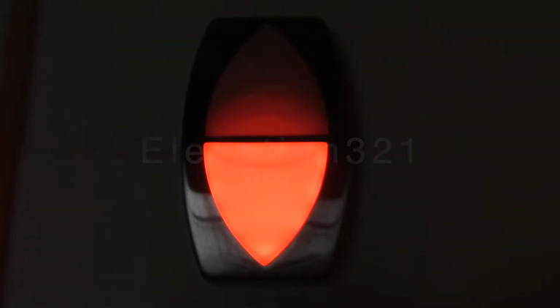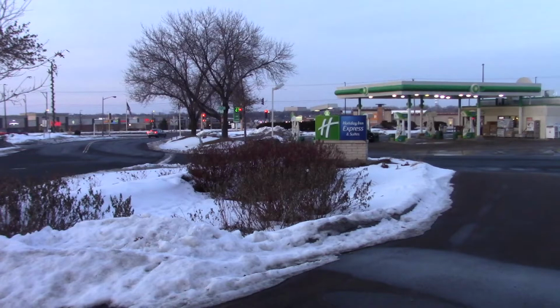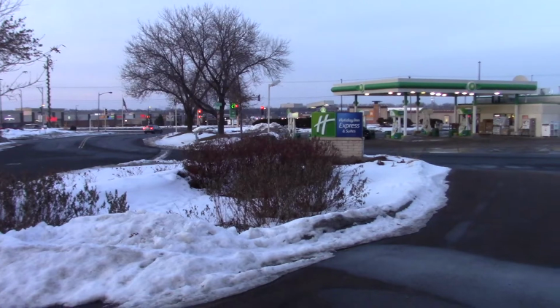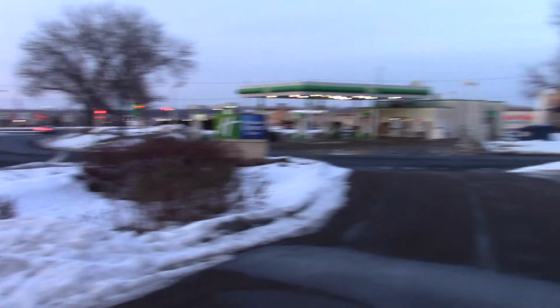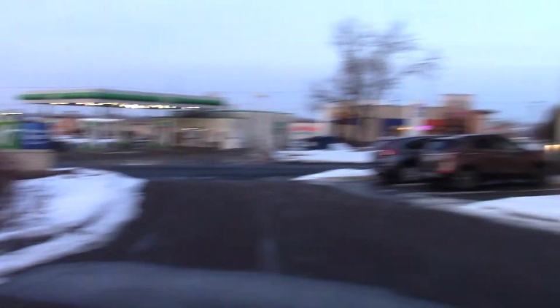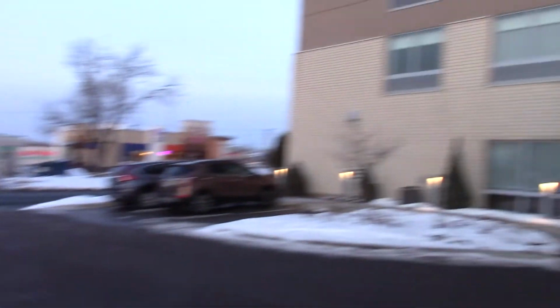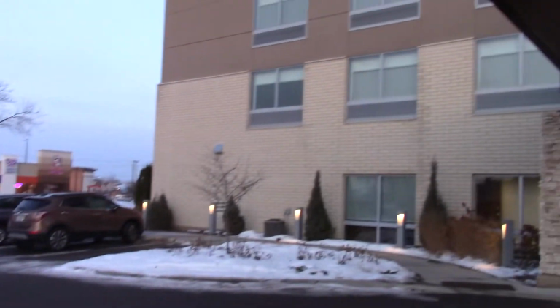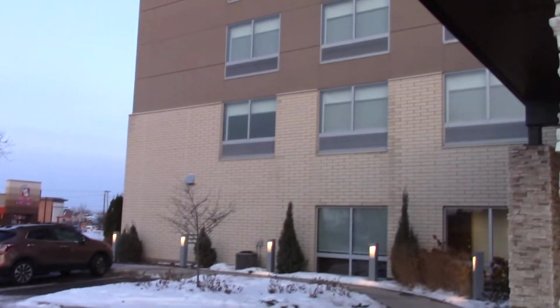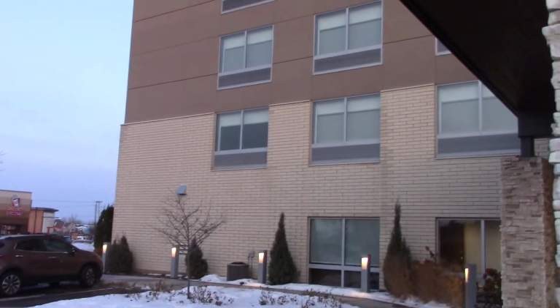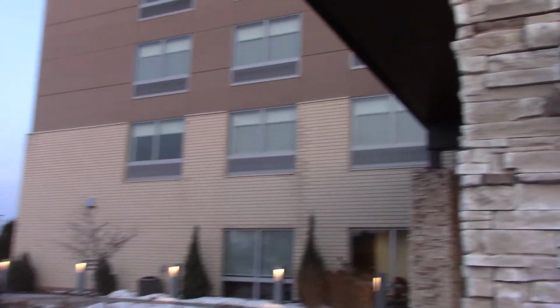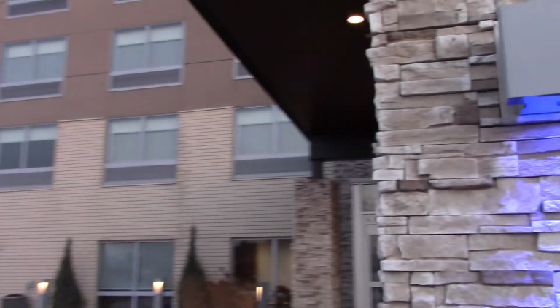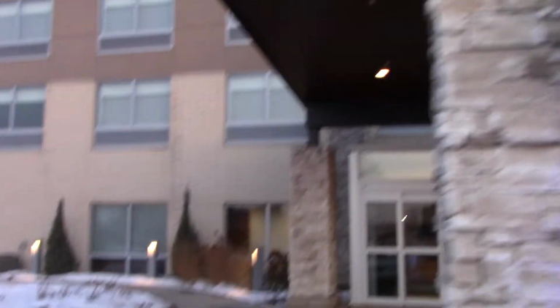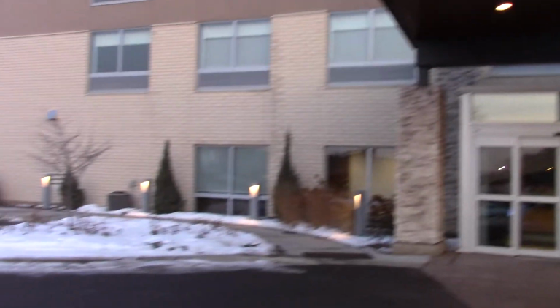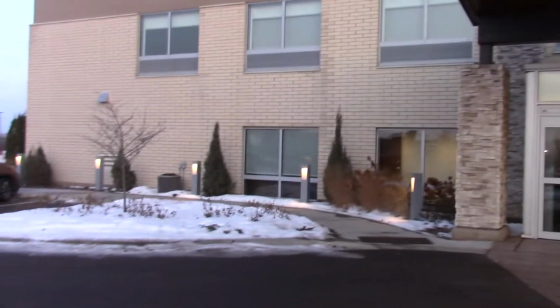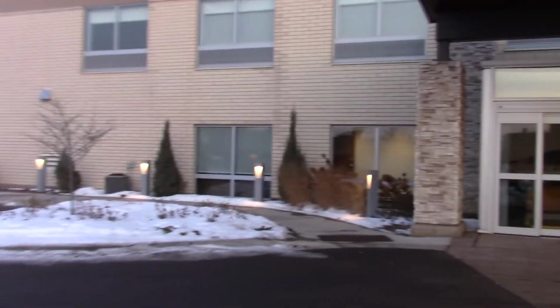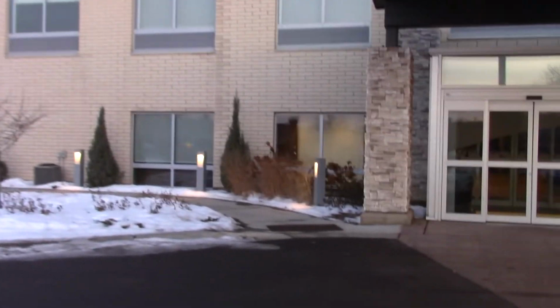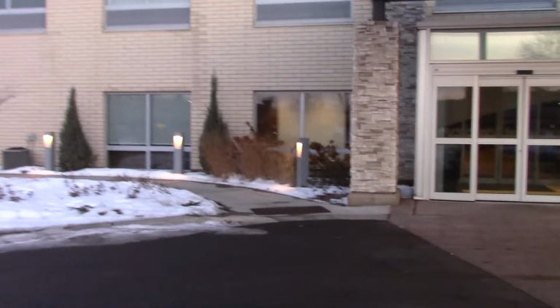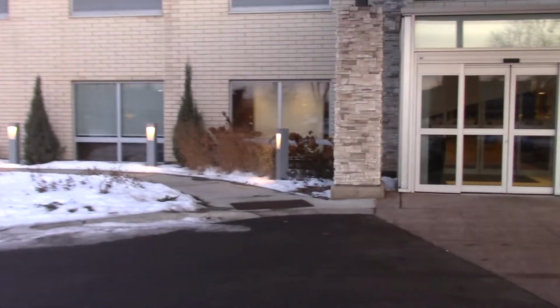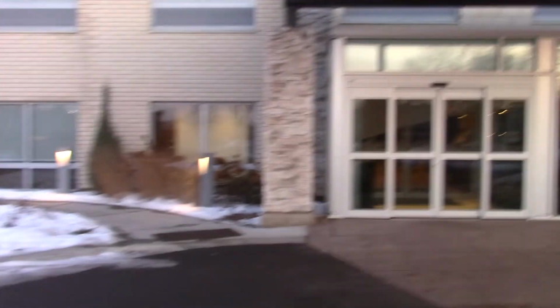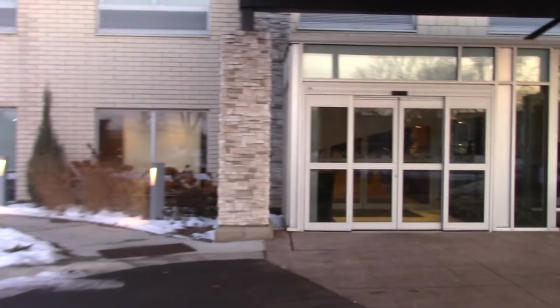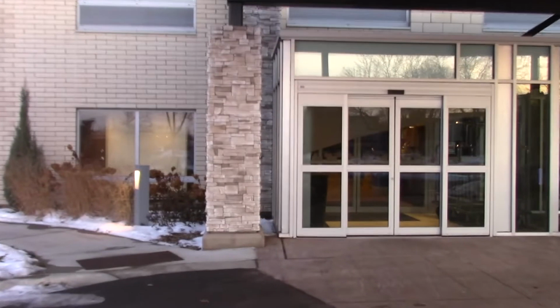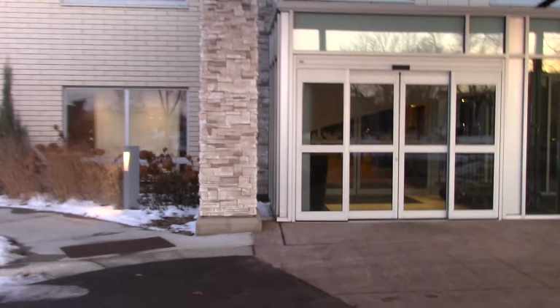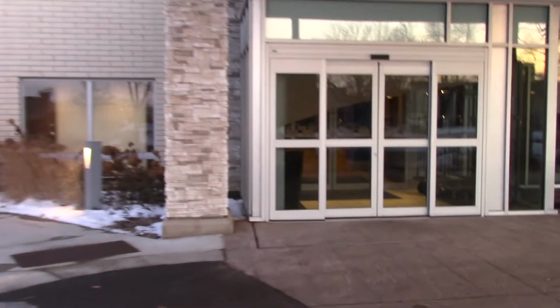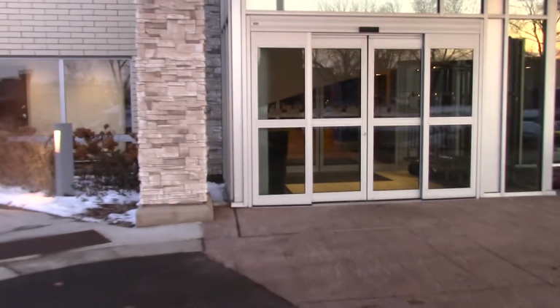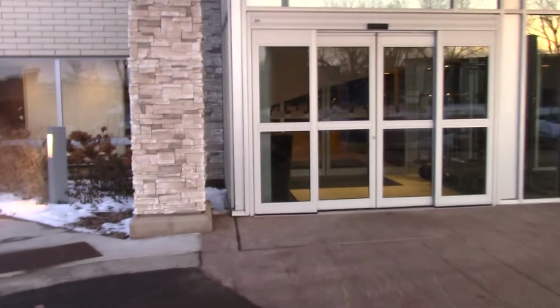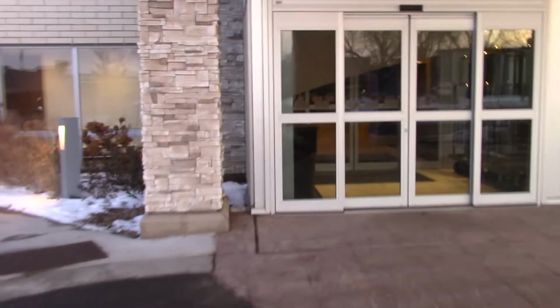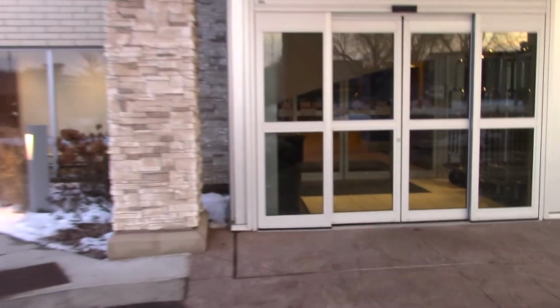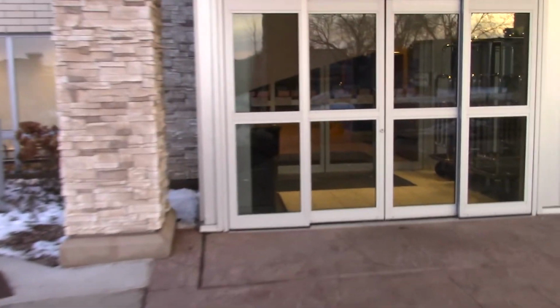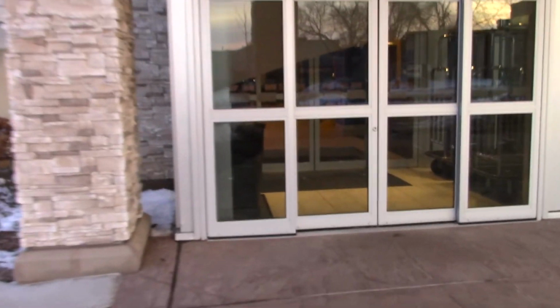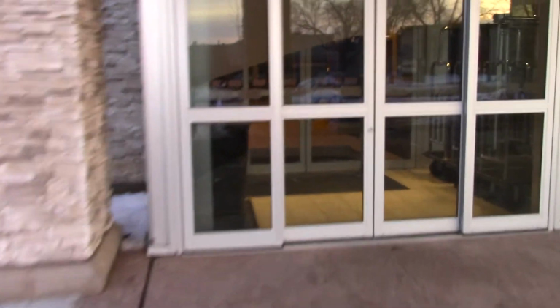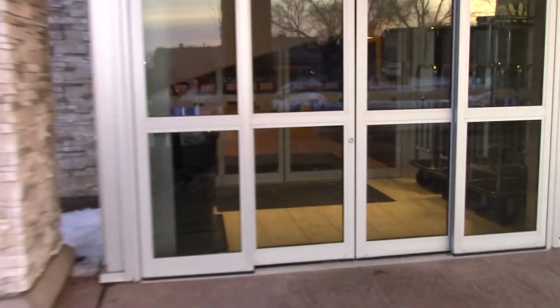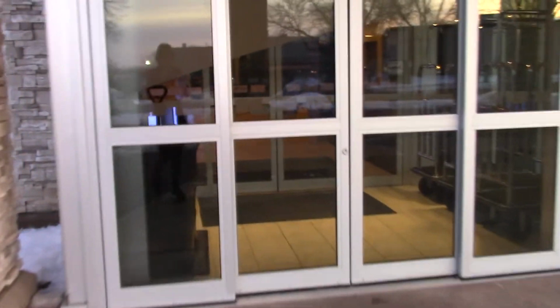We are outside the Holiday Inn Express and Suites in Eagan, Minnesota. We are going to do a hotel tour of this hotel.